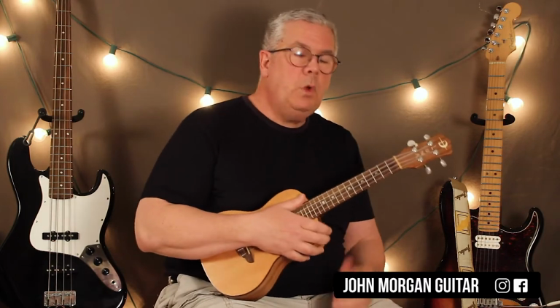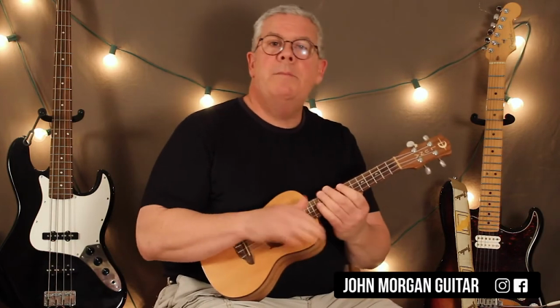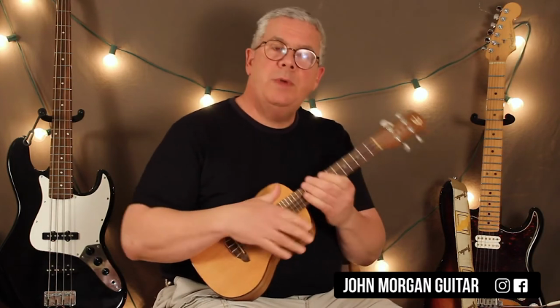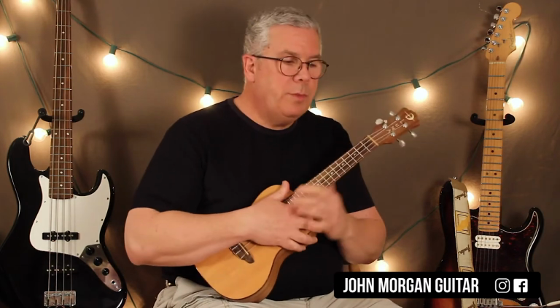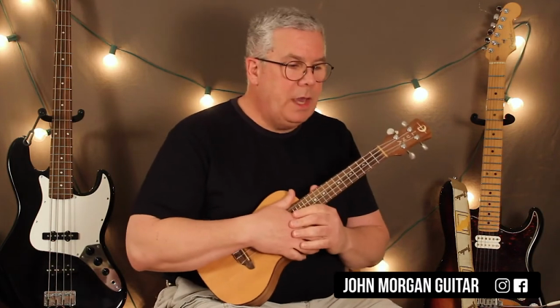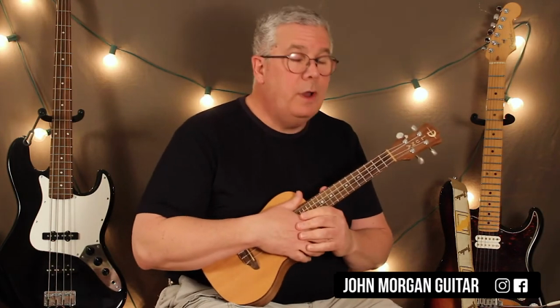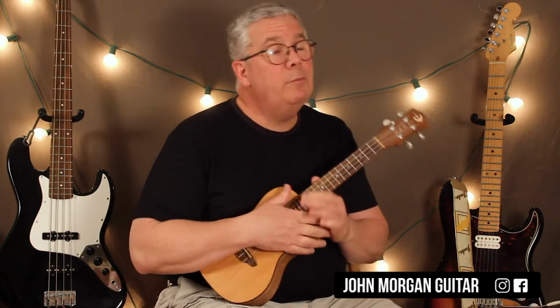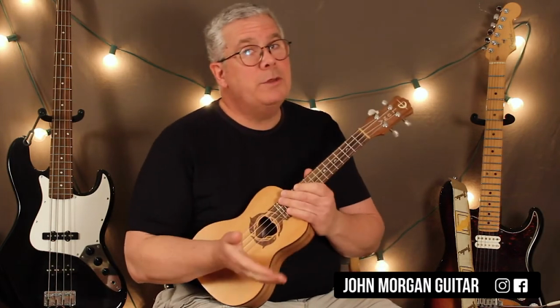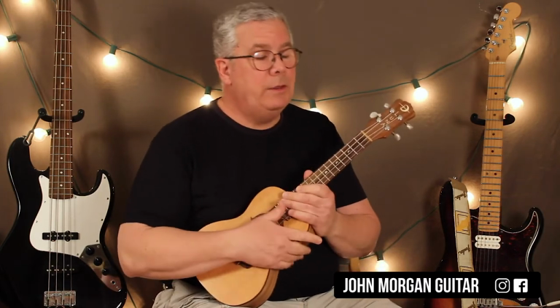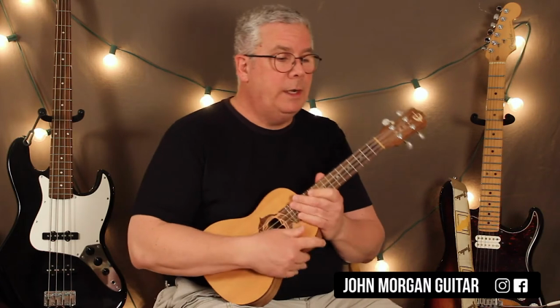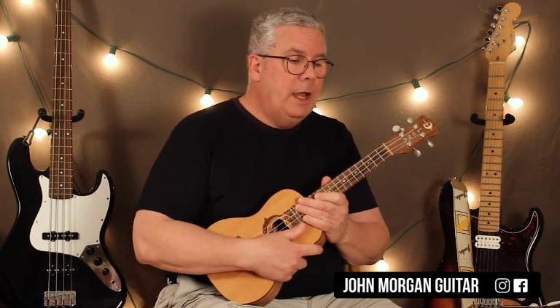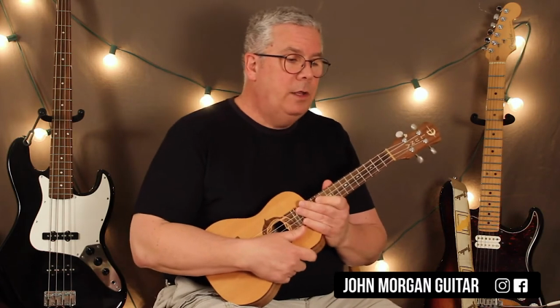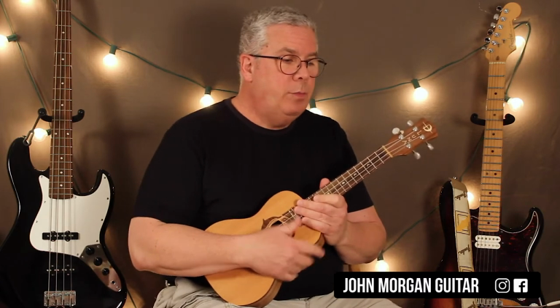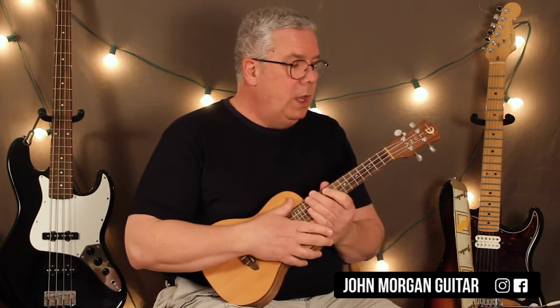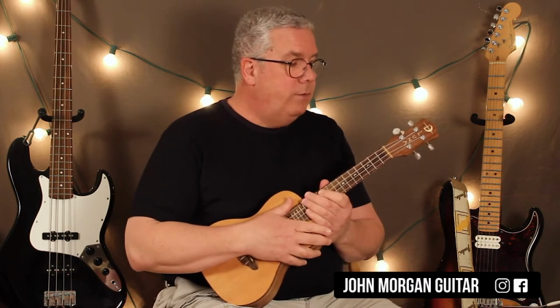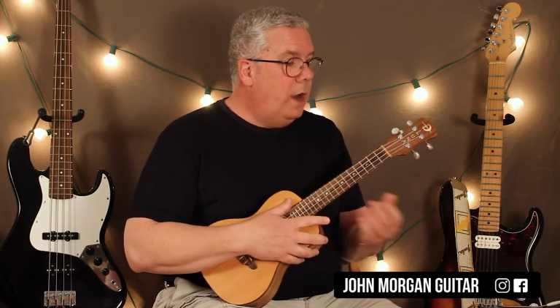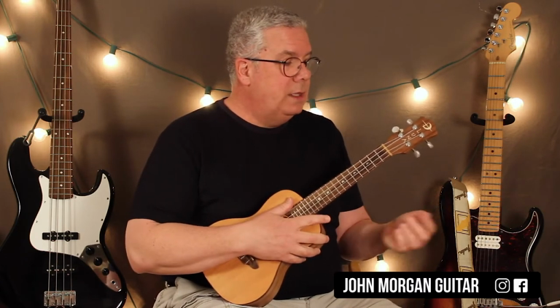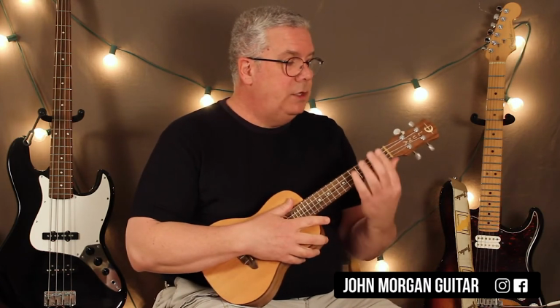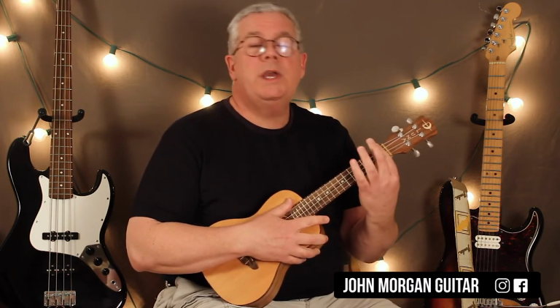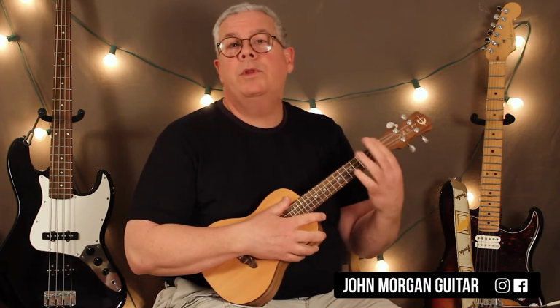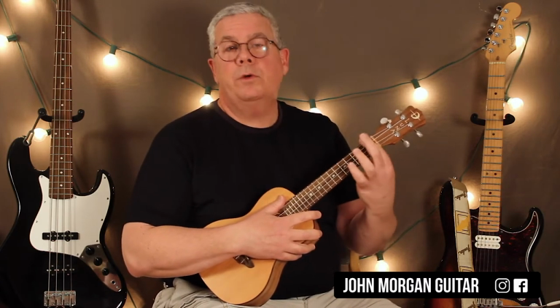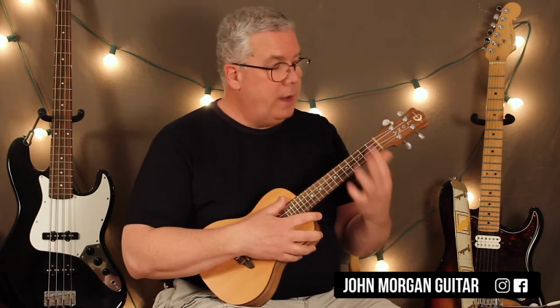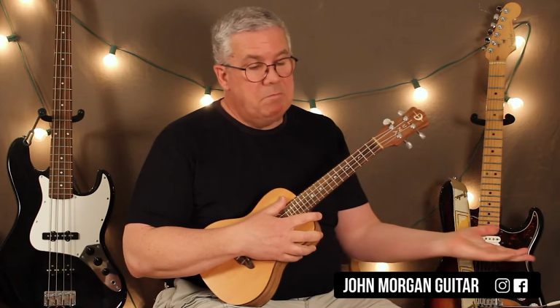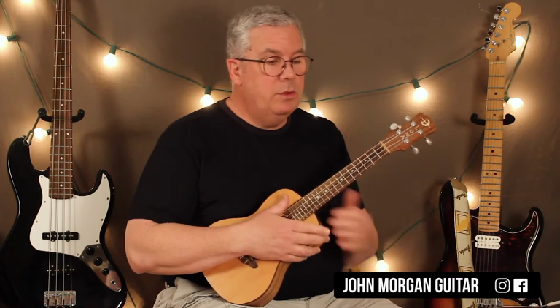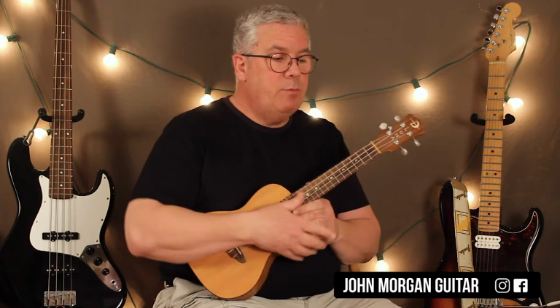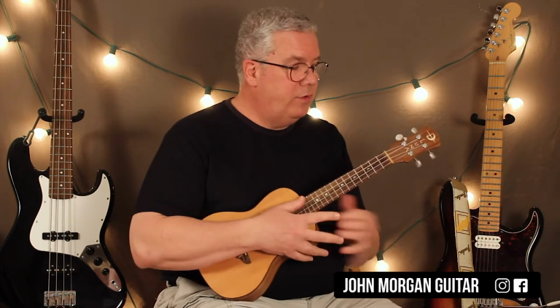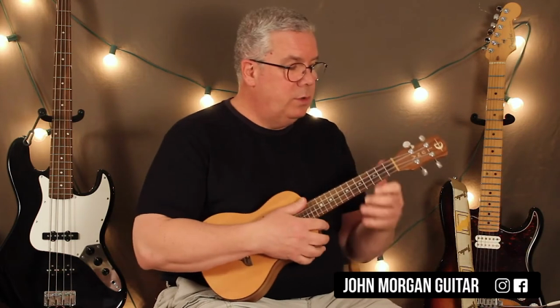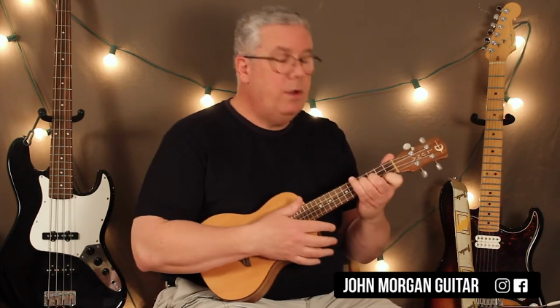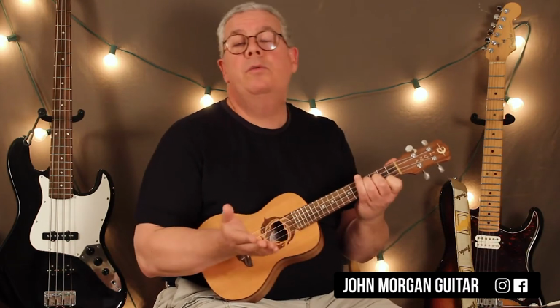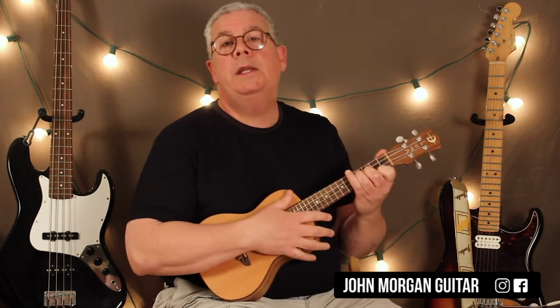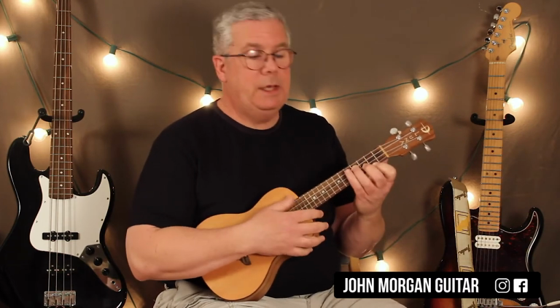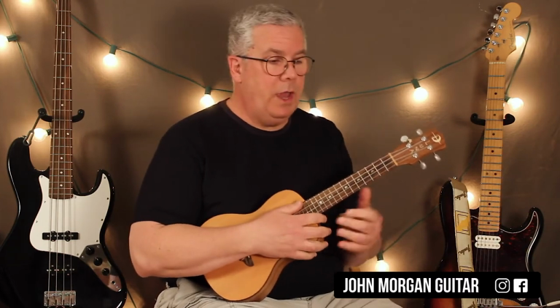We're trying to mimic the piano as best we can. We're not in the piano's key. I made it a little simple. If you want to be in the key, just put a capo at the first fret and do the same progression that I'm doing now and you'll be in his key.